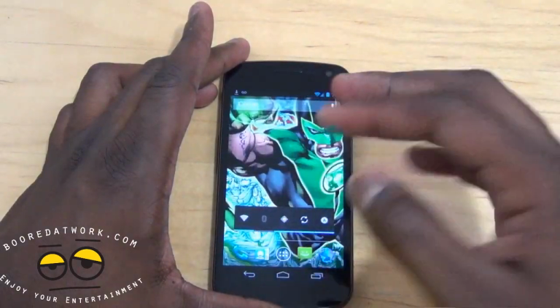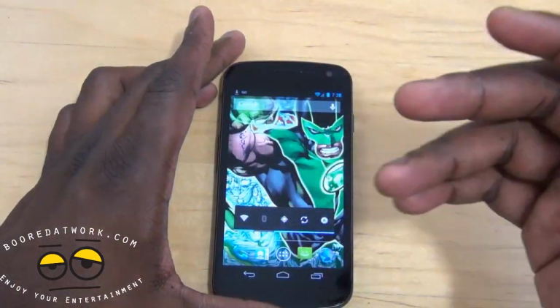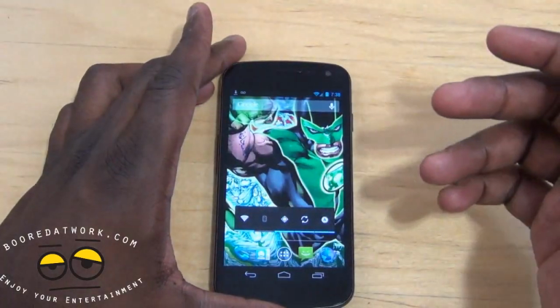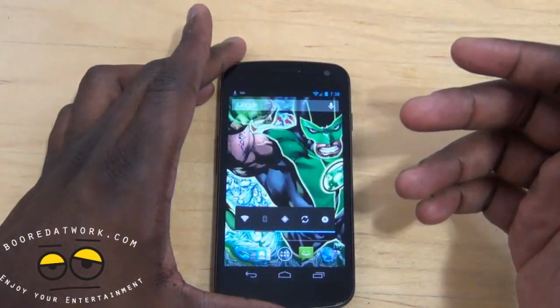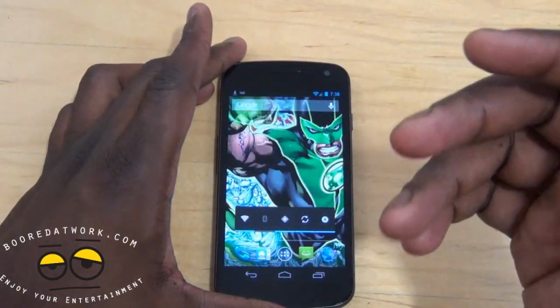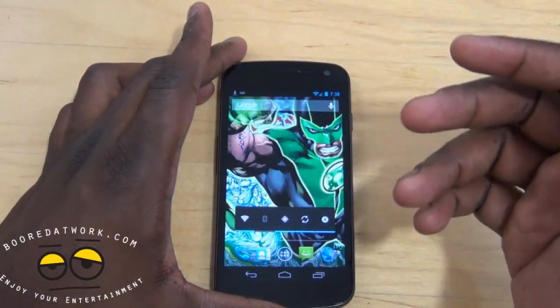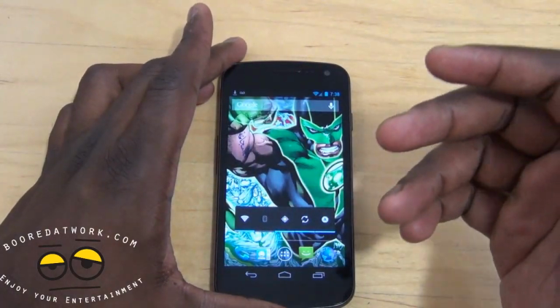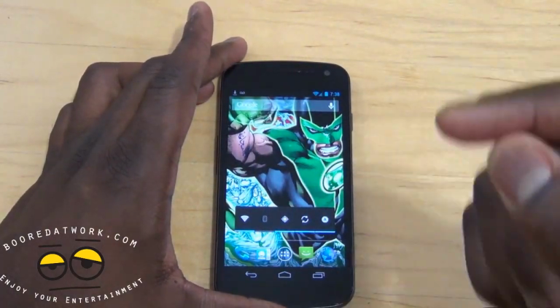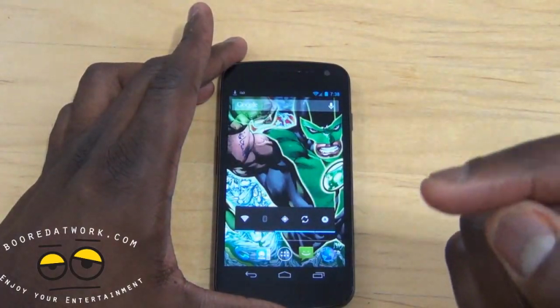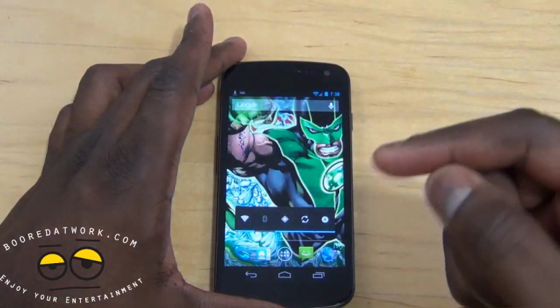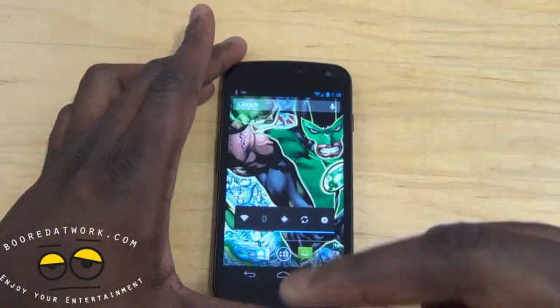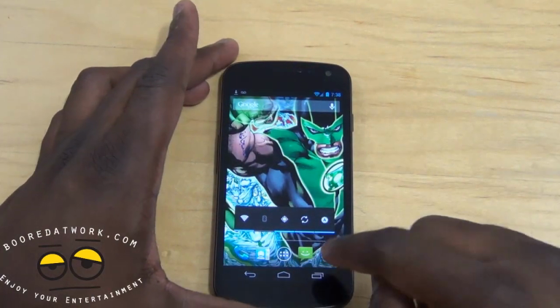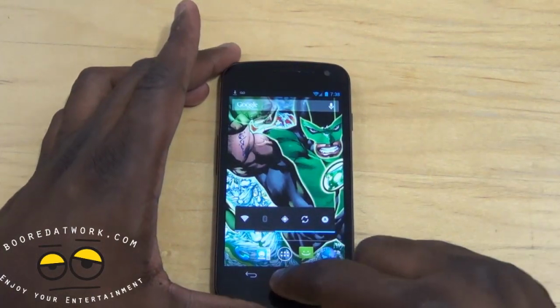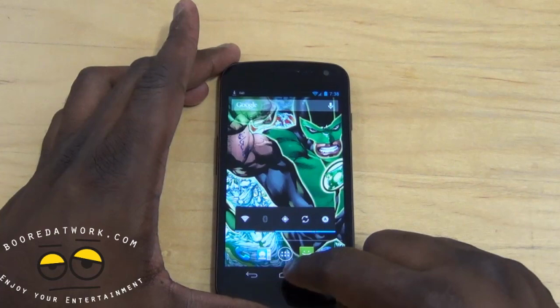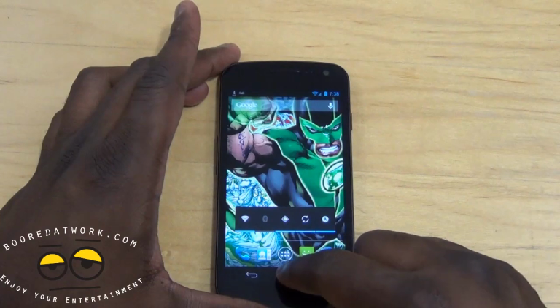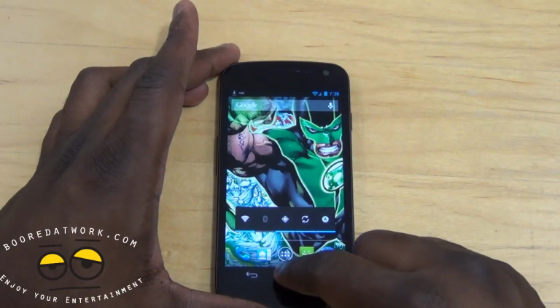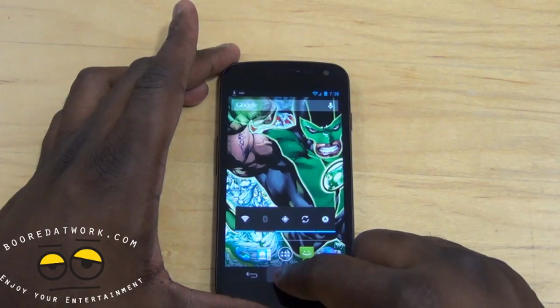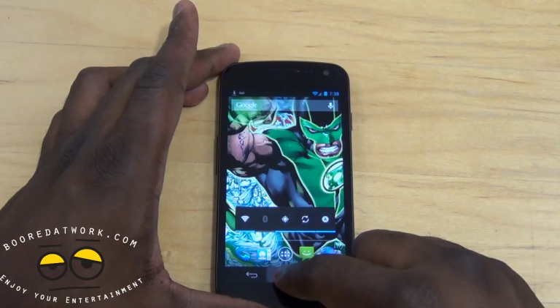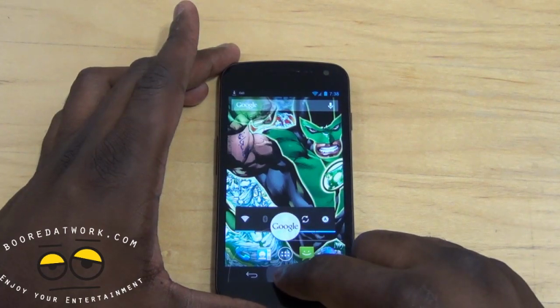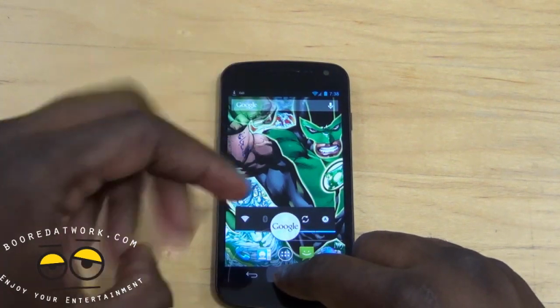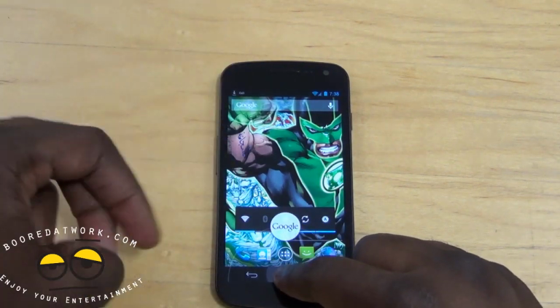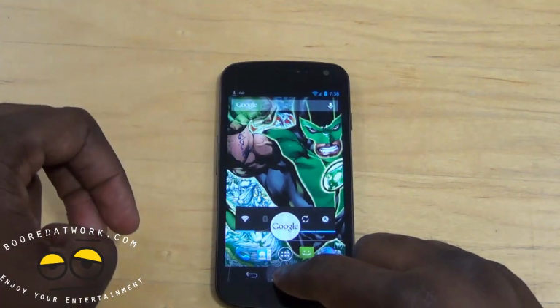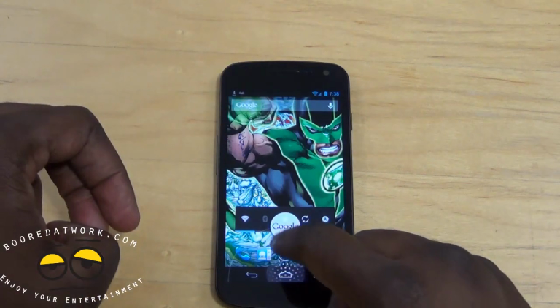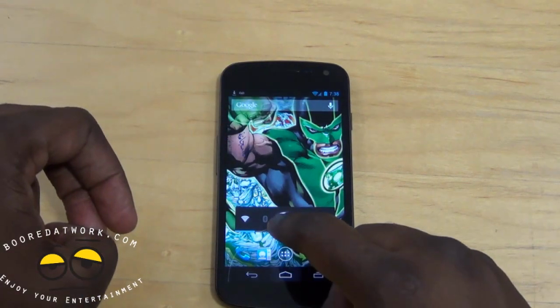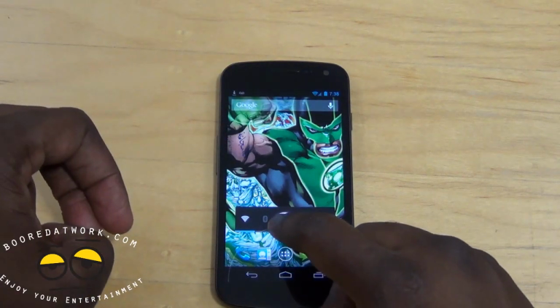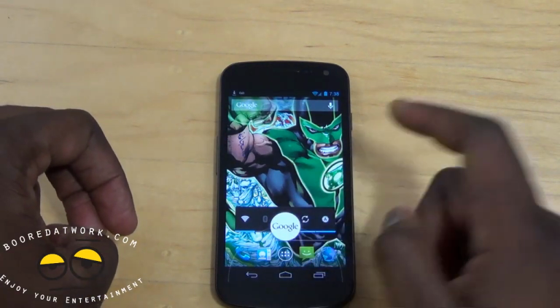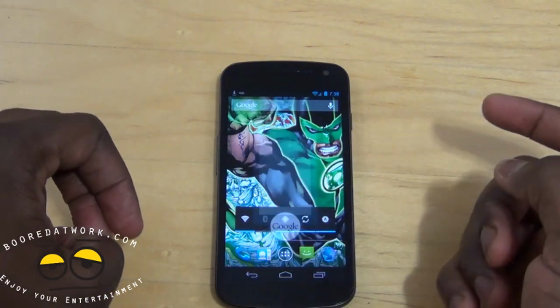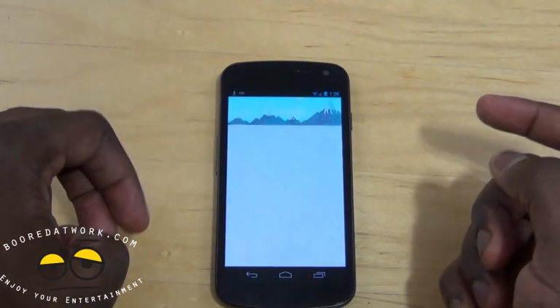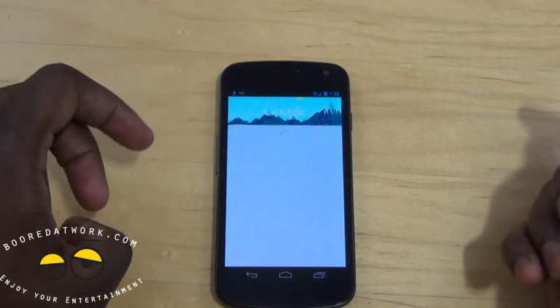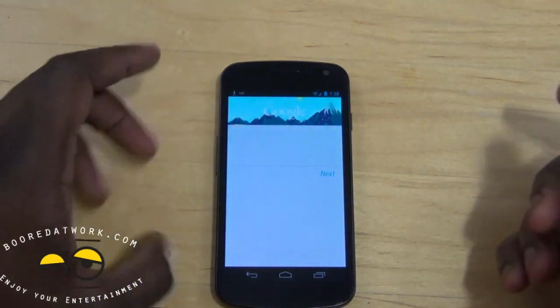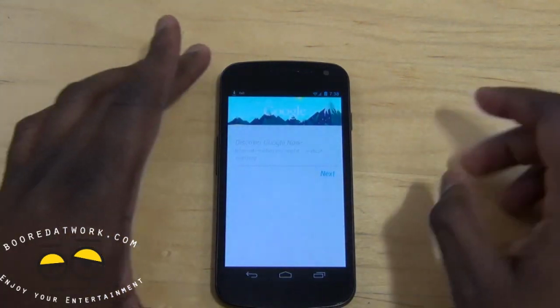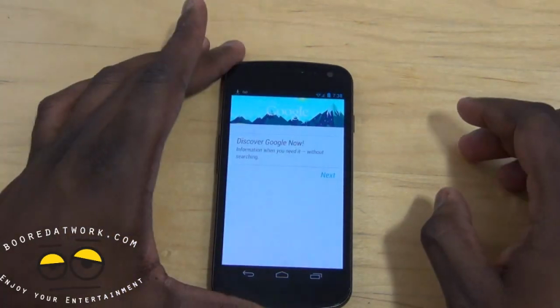The newest addition here is Google Now. If you hold down the home button, that pops up and you just slide to it and go to Google Now.